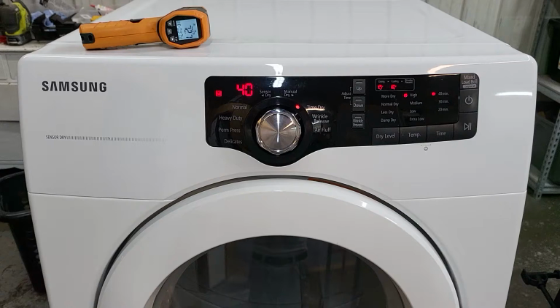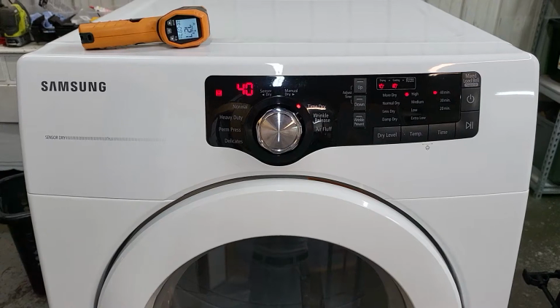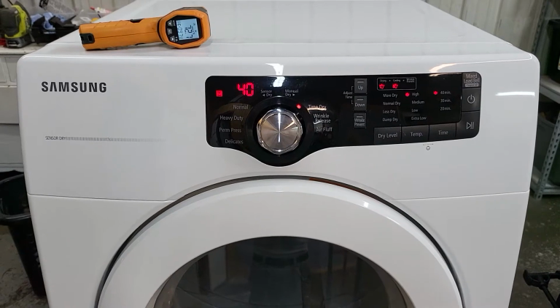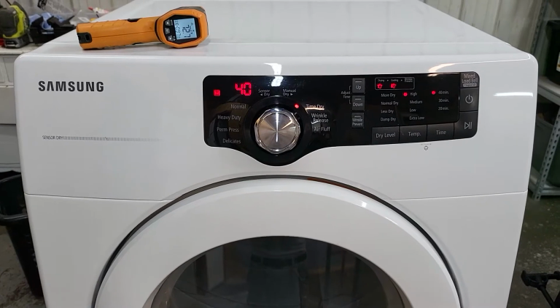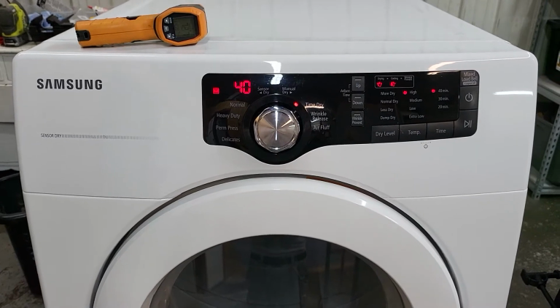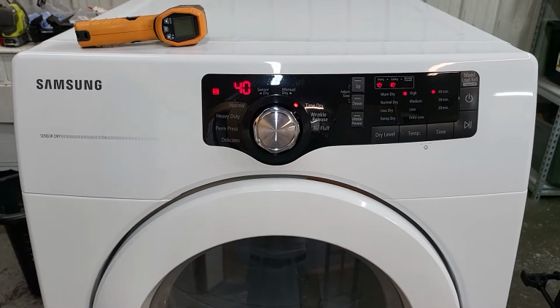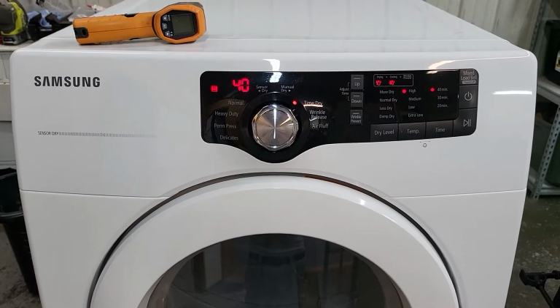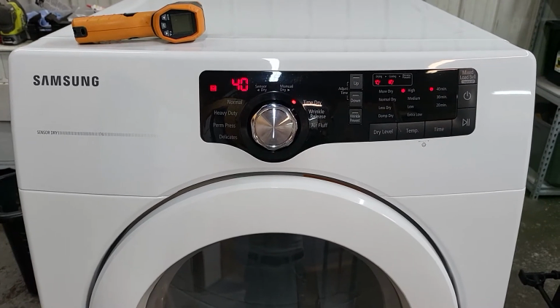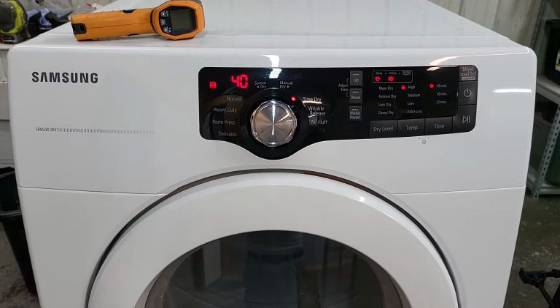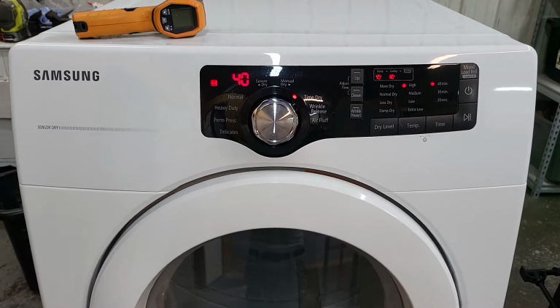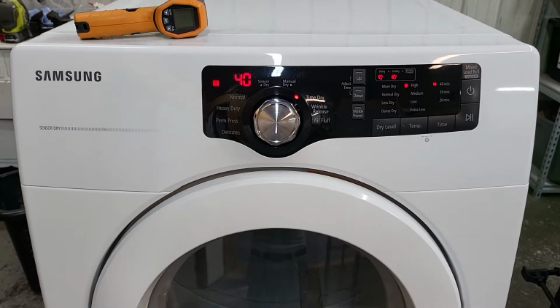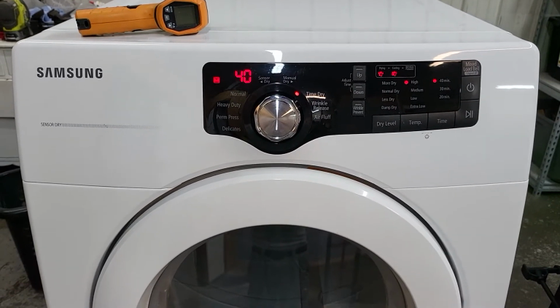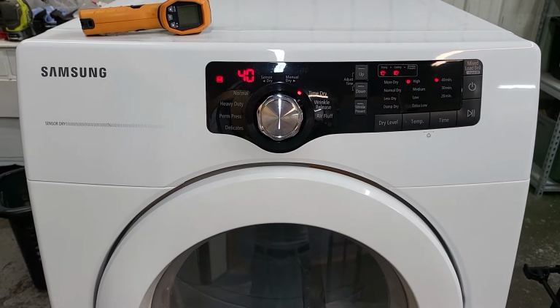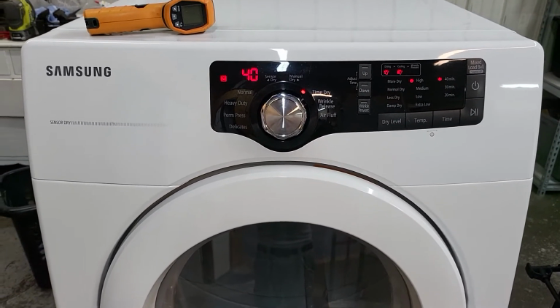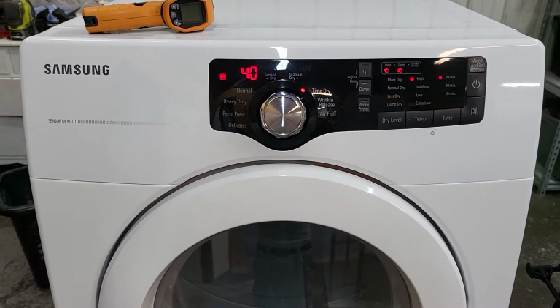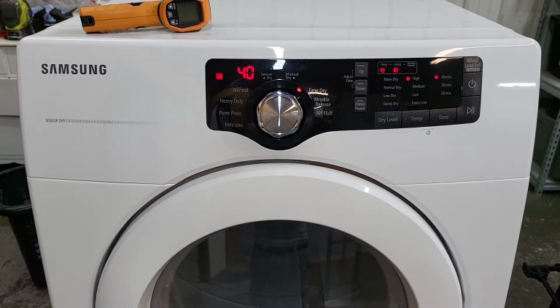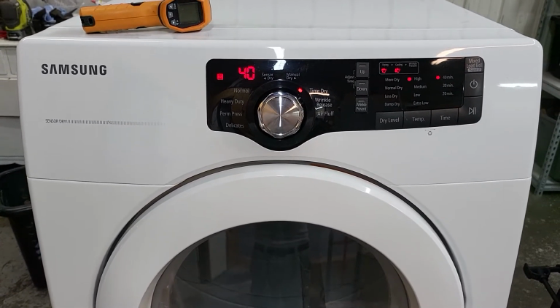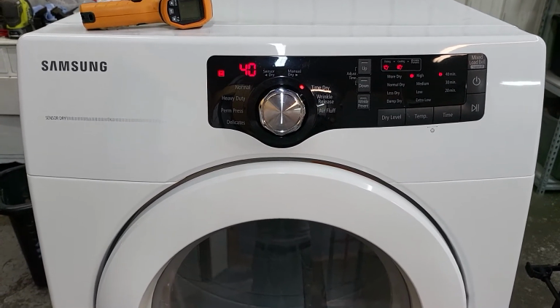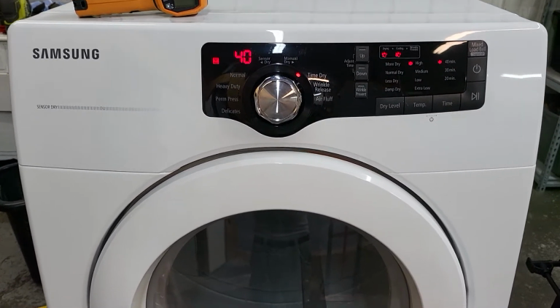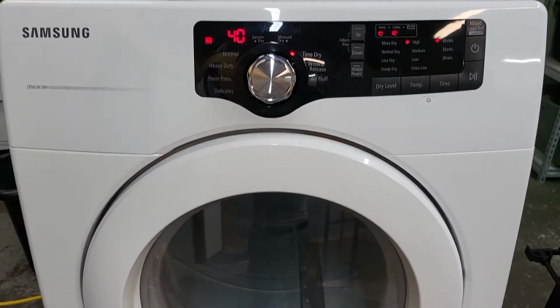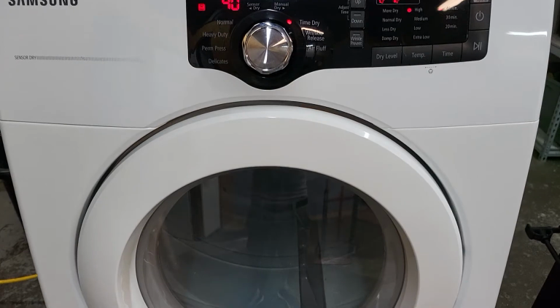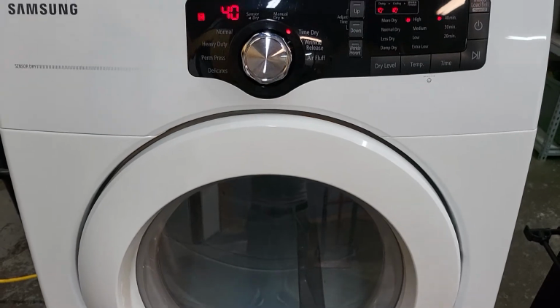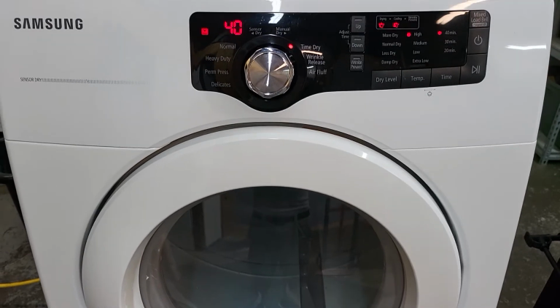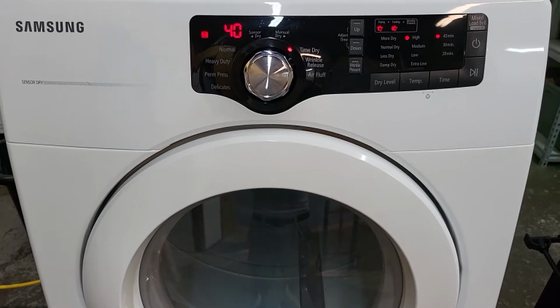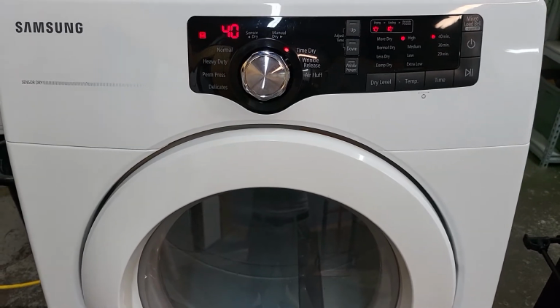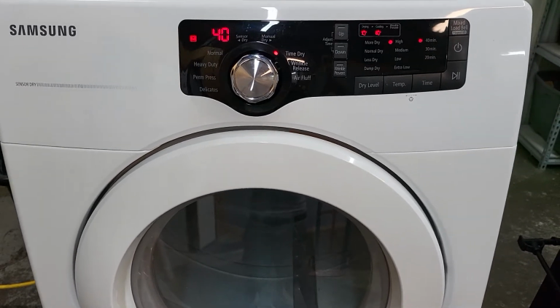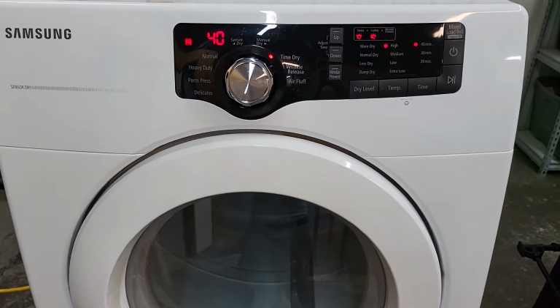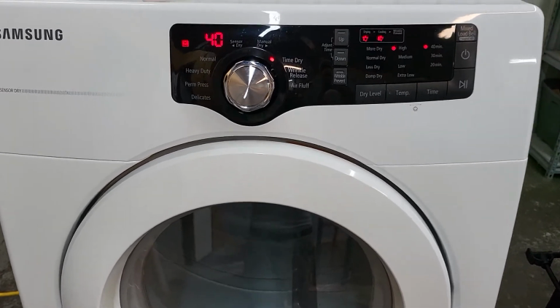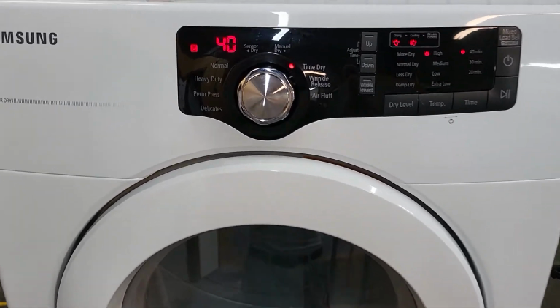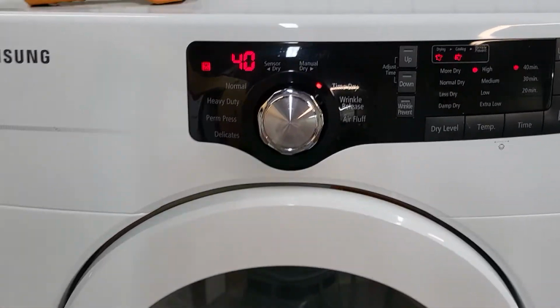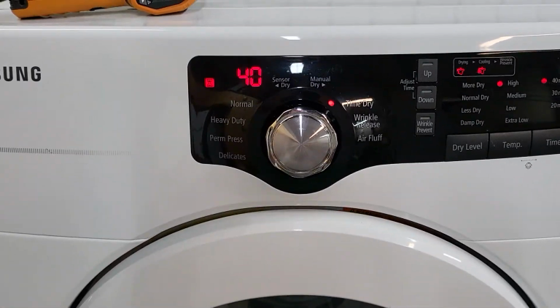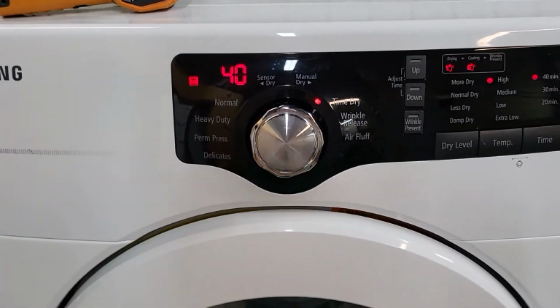Hey guys, today I've got a Samsung electric dryer, and I've got it all plugged in and everything. I'm going to show you that it is, in fact, working perfectly.